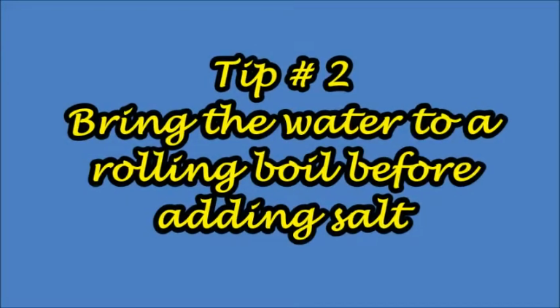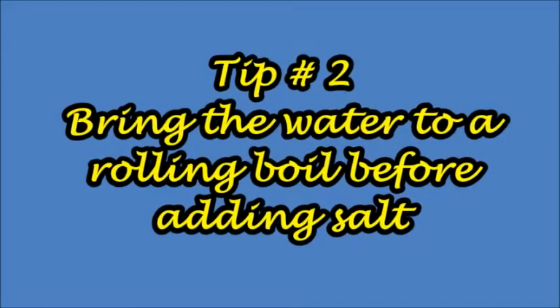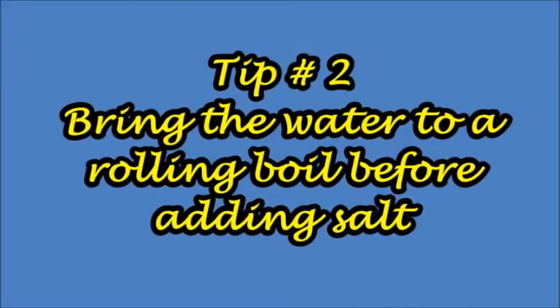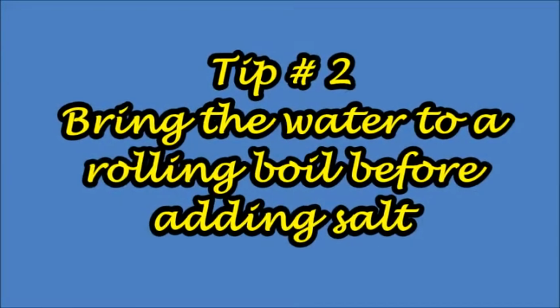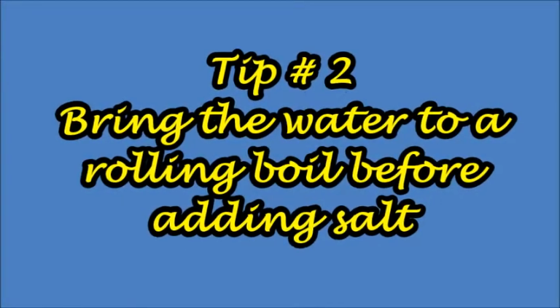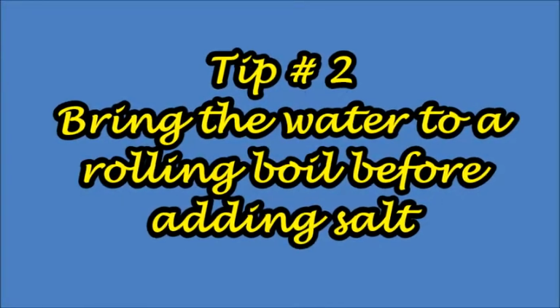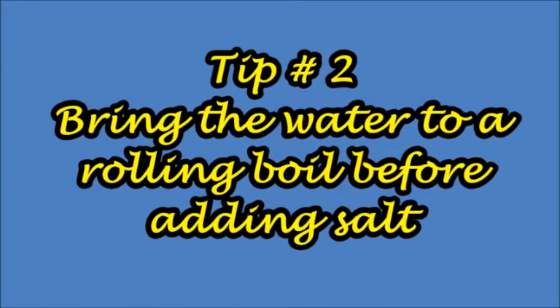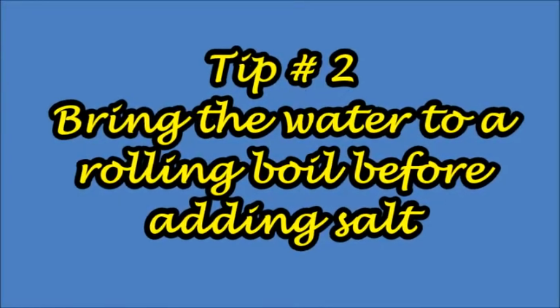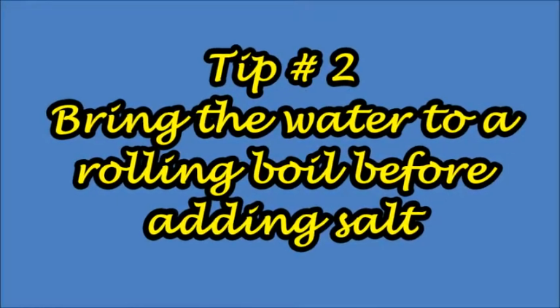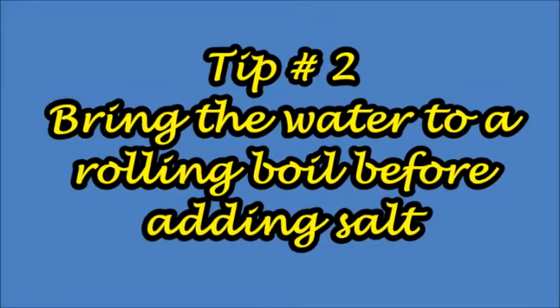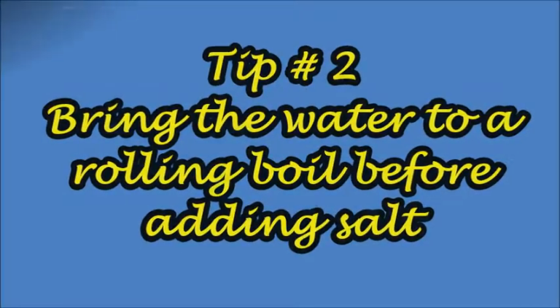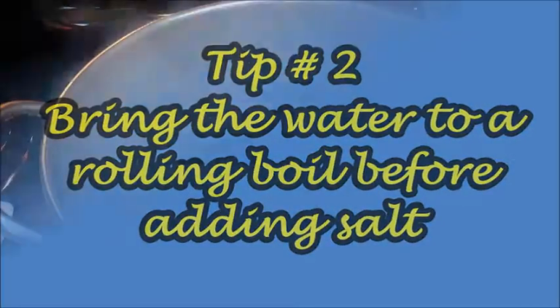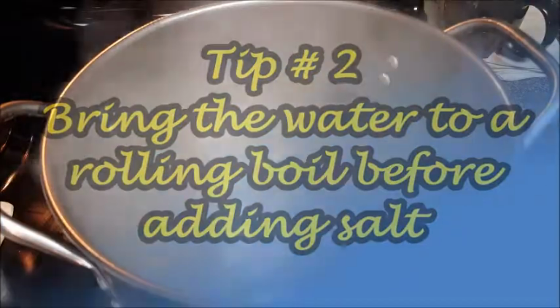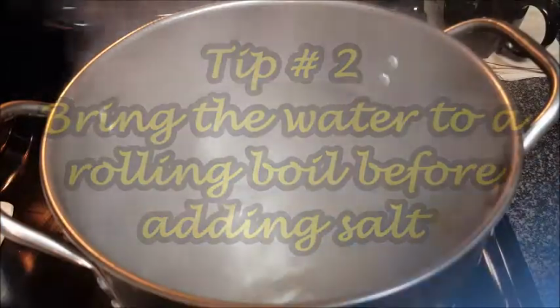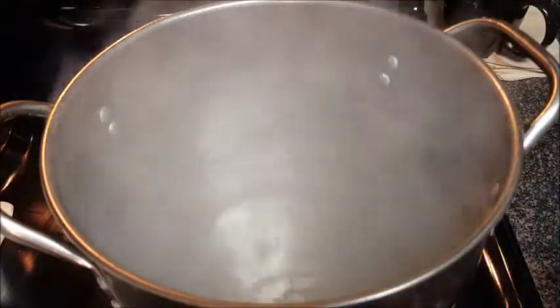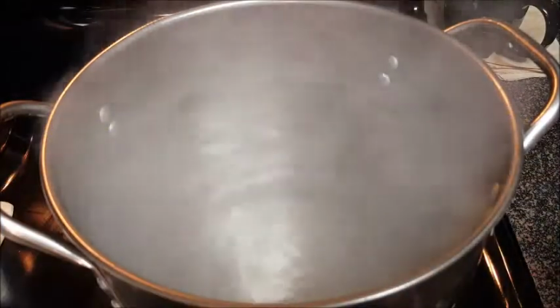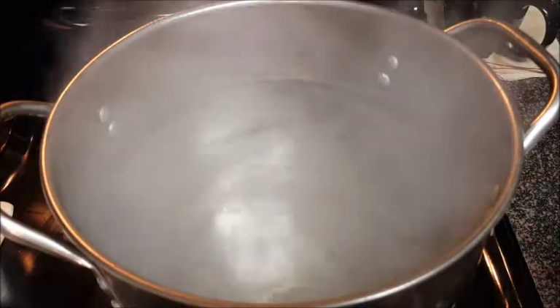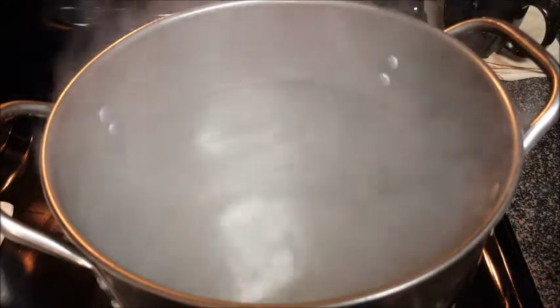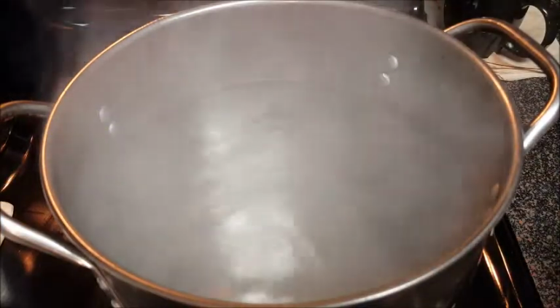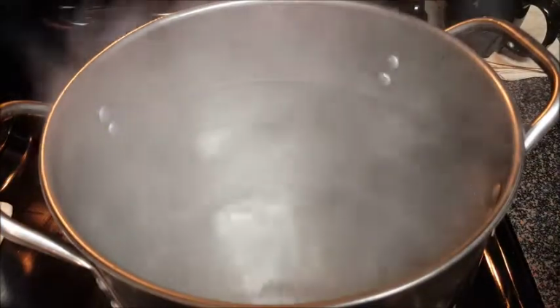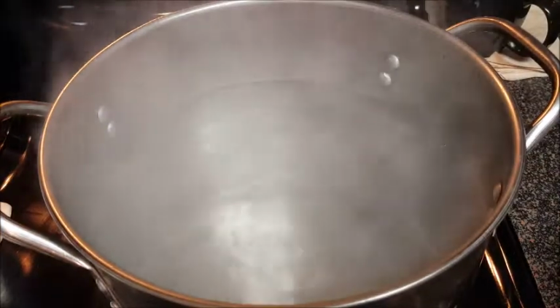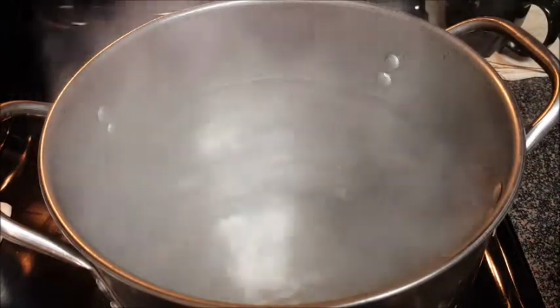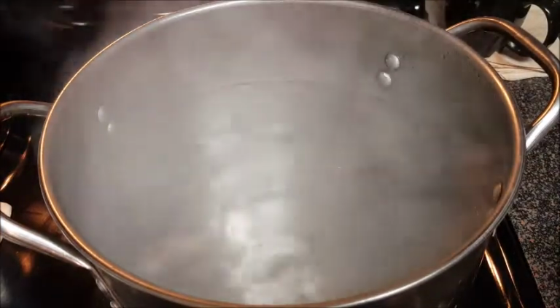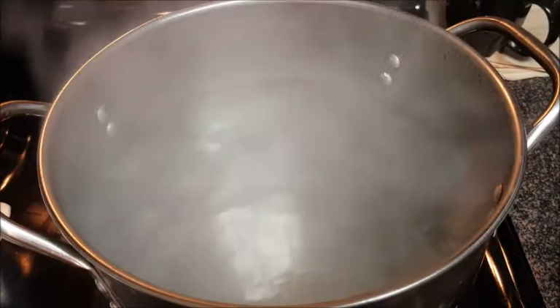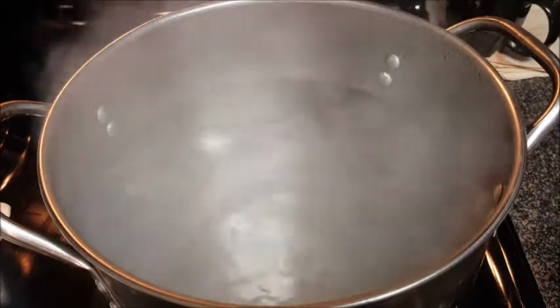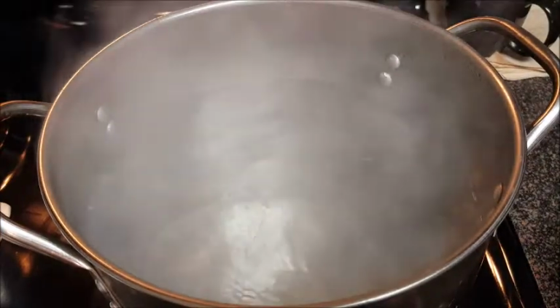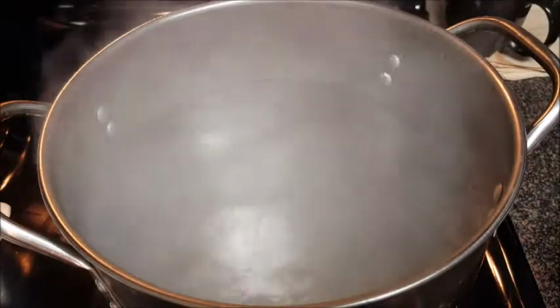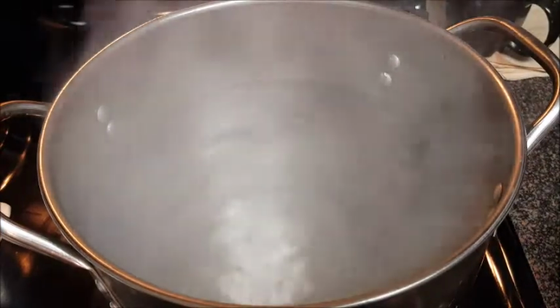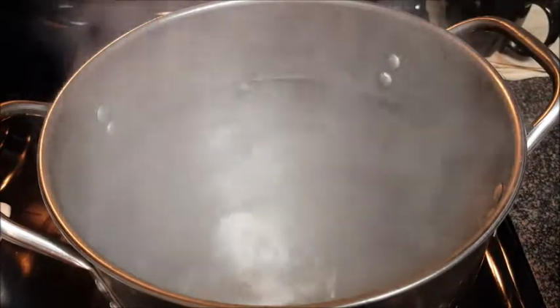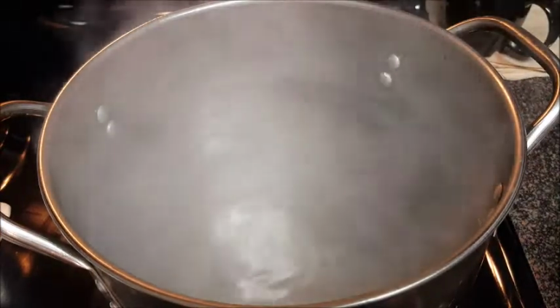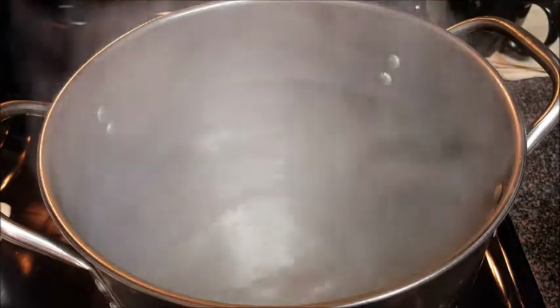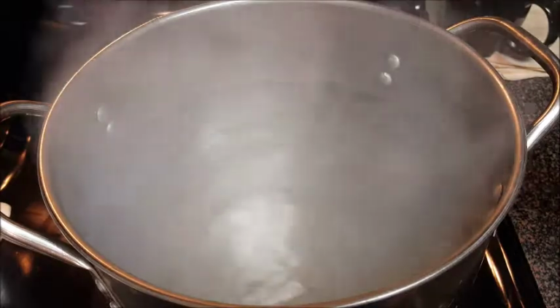Tip number two: always bring the water to a rolling boil before adding your salt. If you add salt to a pot of water that's not boiling, it's going to drop to the bottom and it's not going to season your water or your pasta.